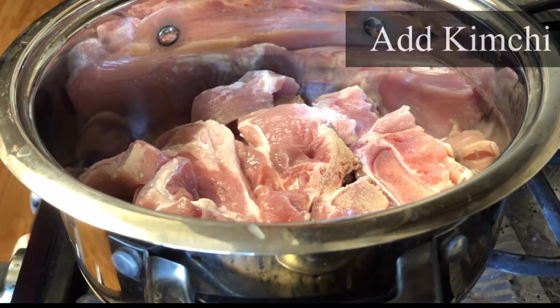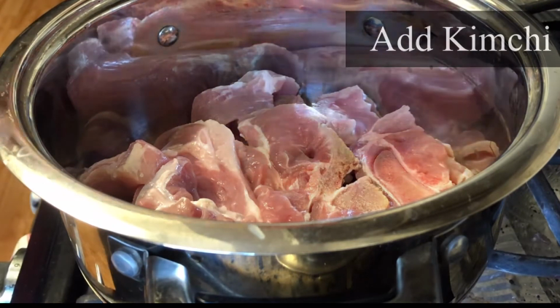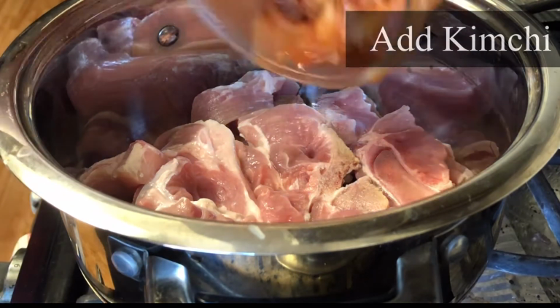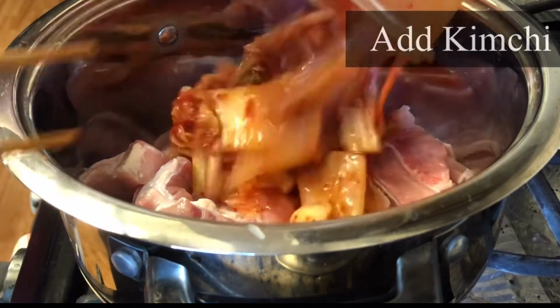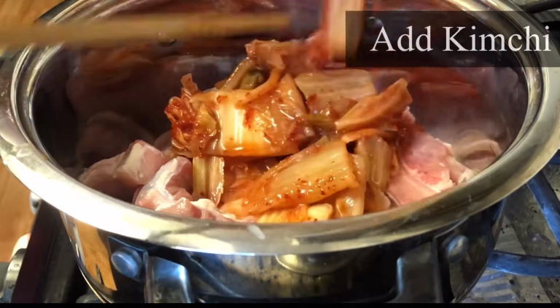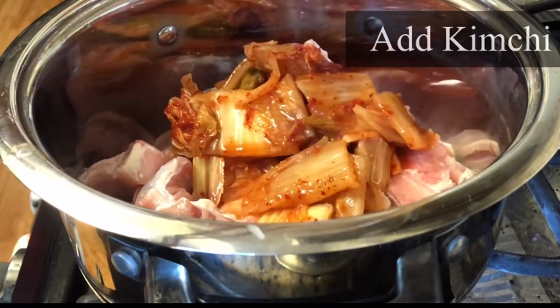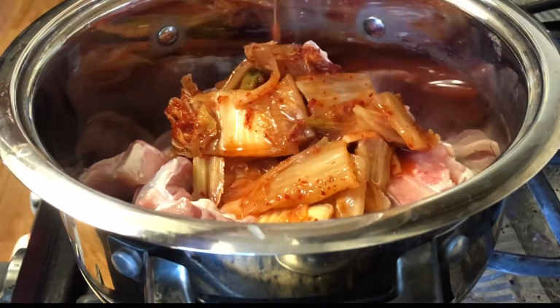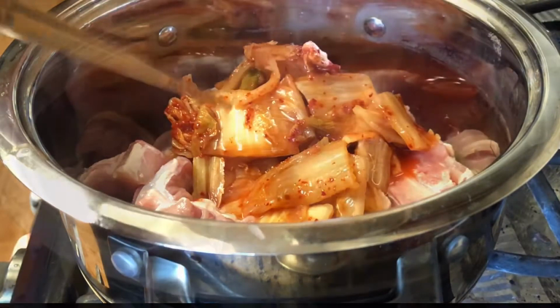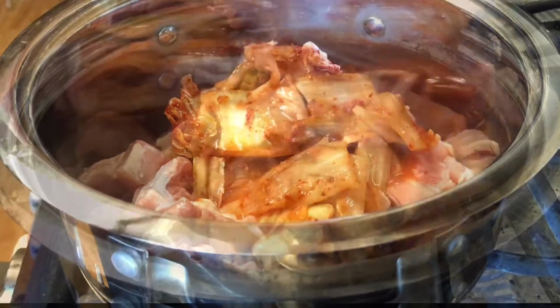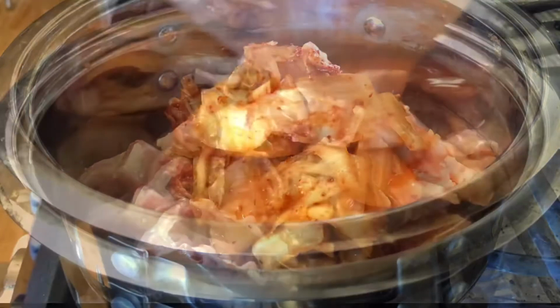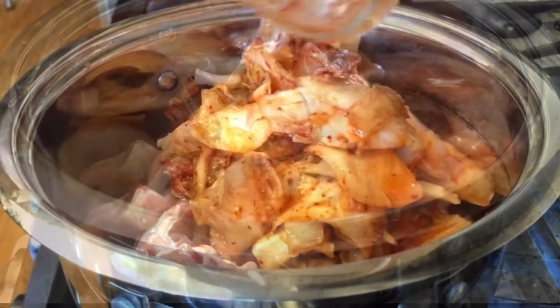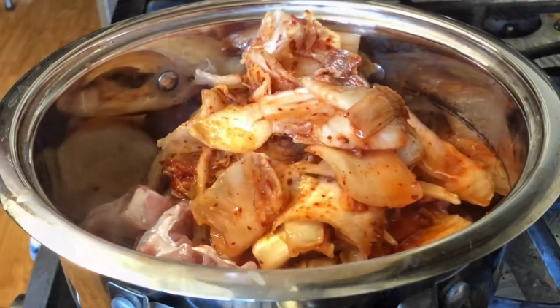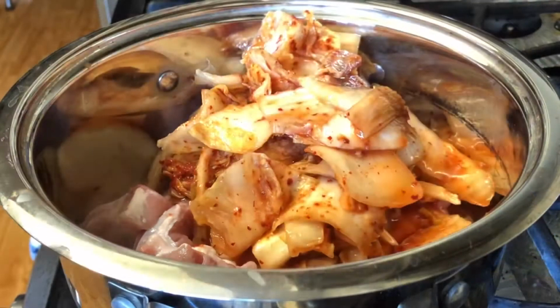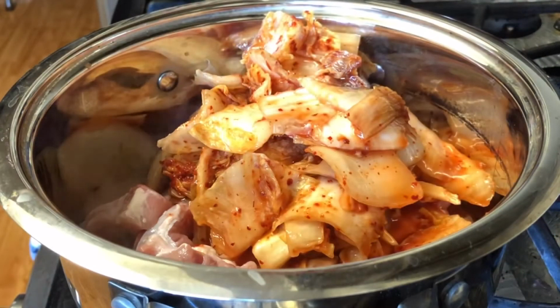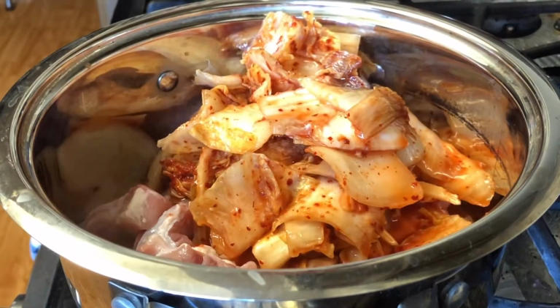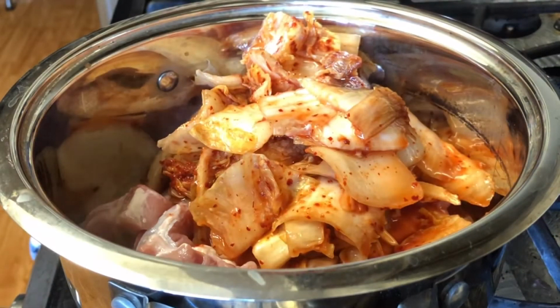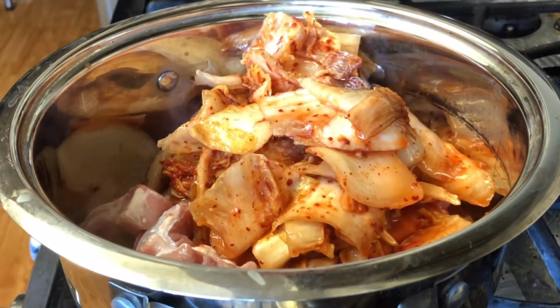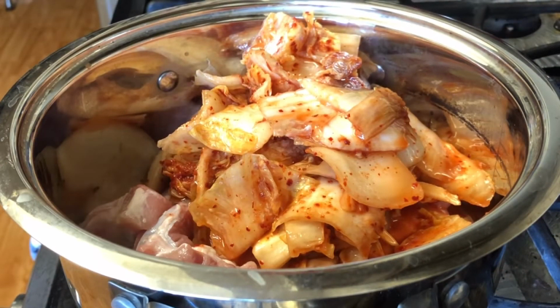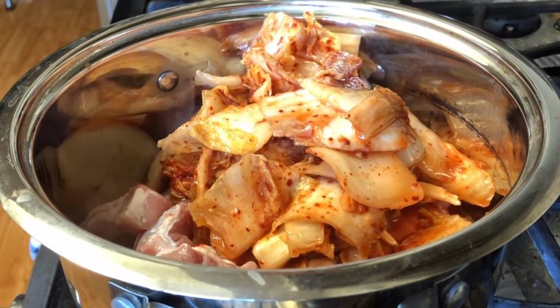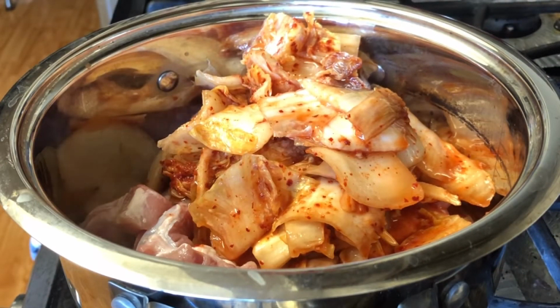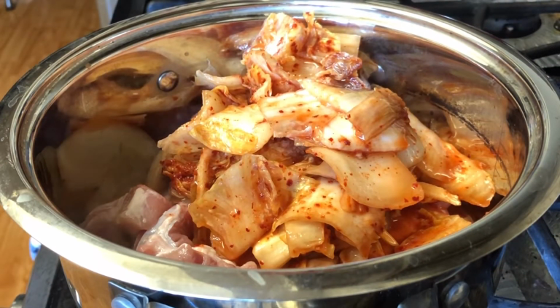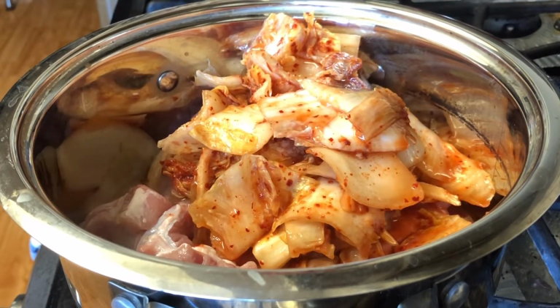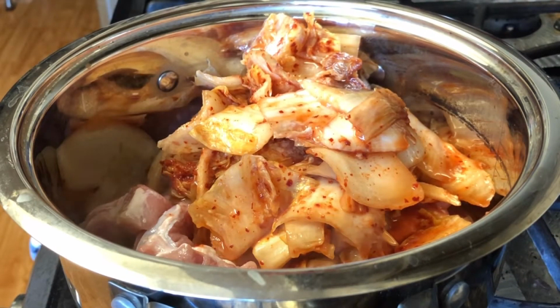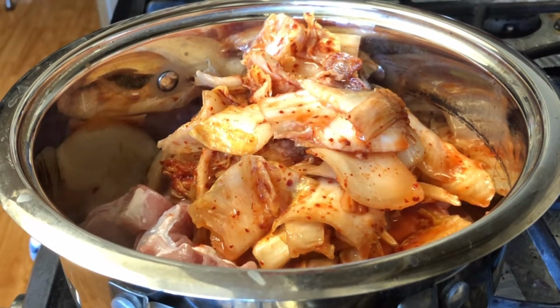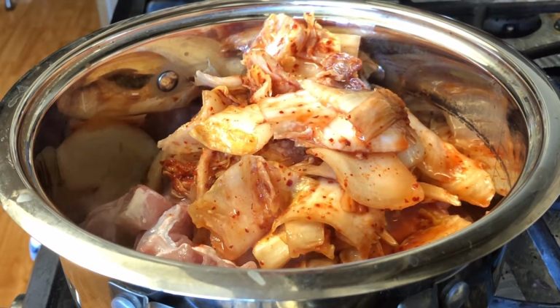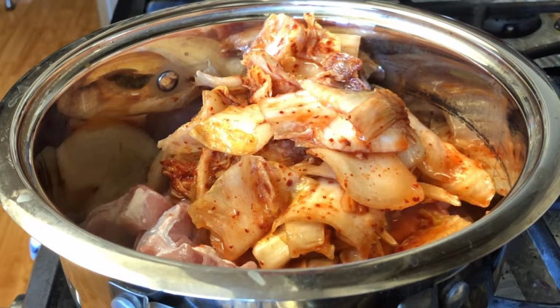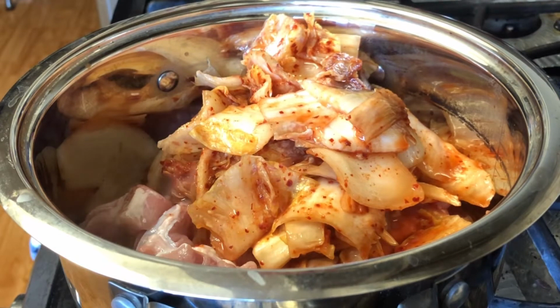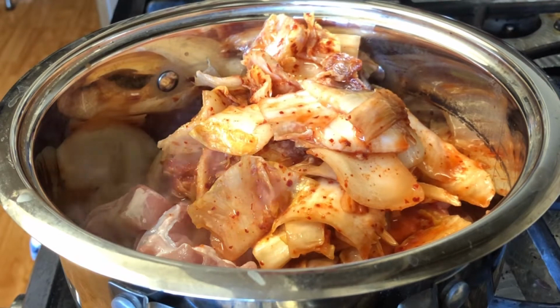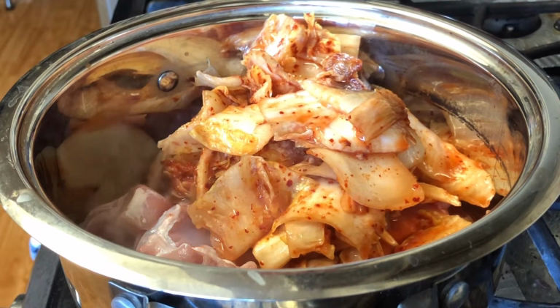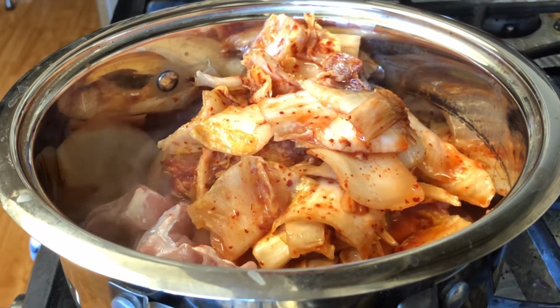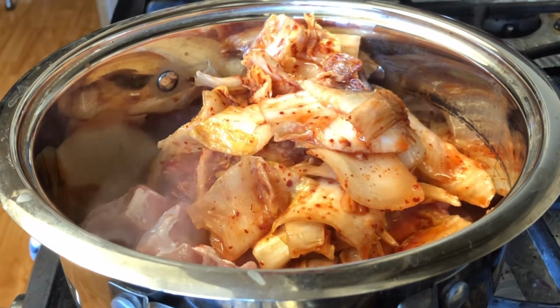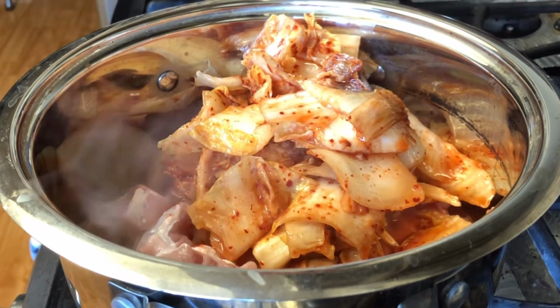For kimchi jjigae, it's good to use fermented kimchi. So this is about maybe one or two weeks old after I got it from the market.